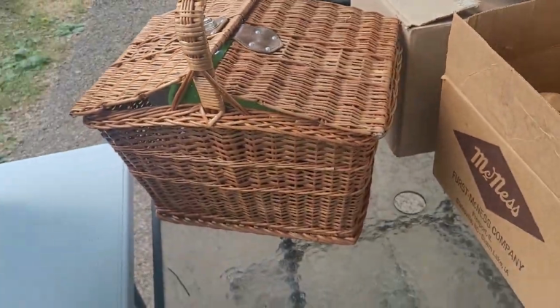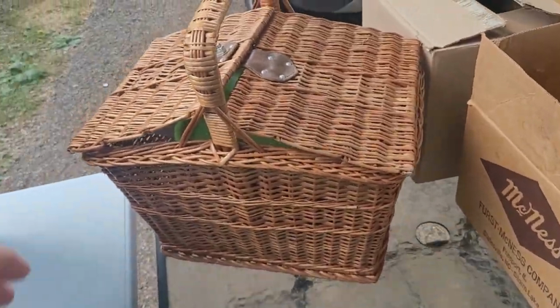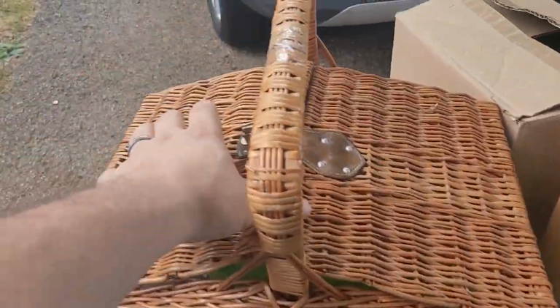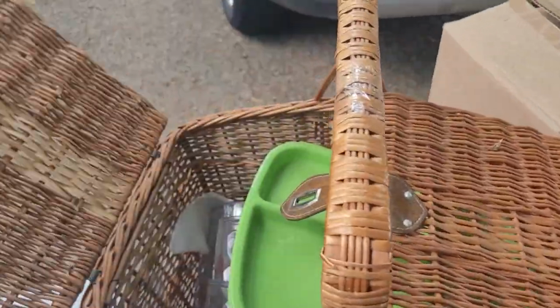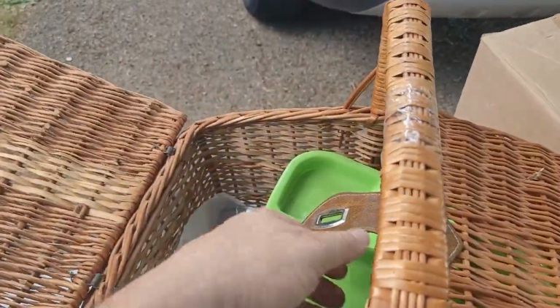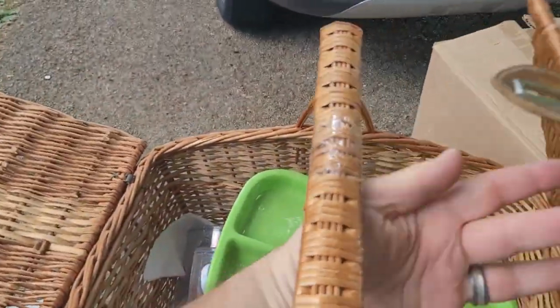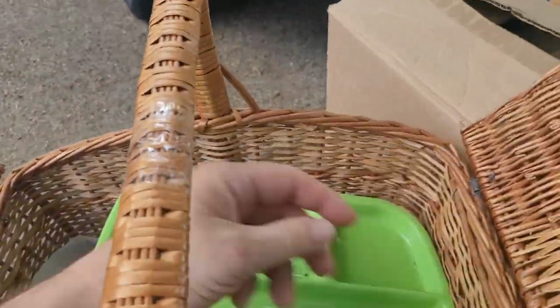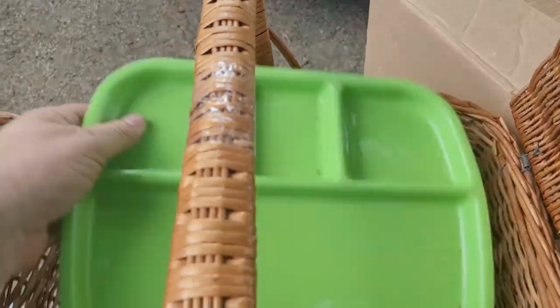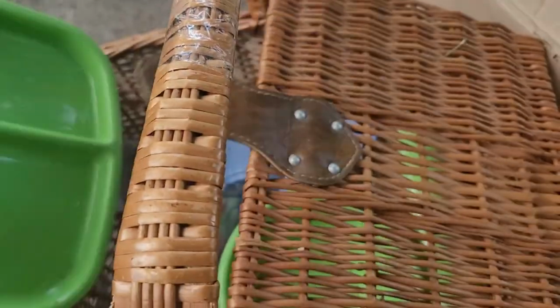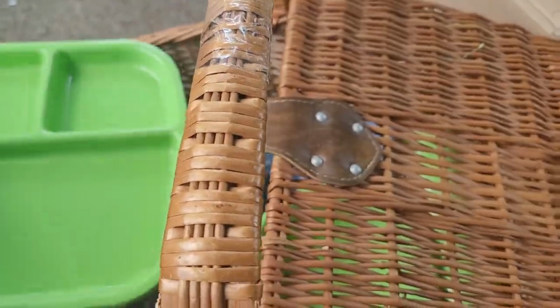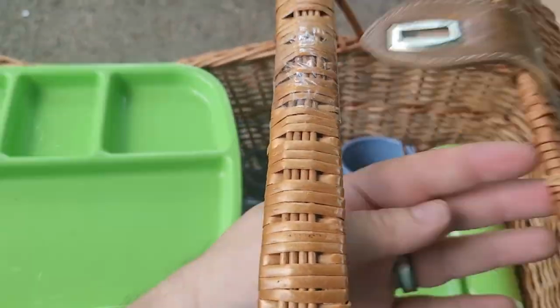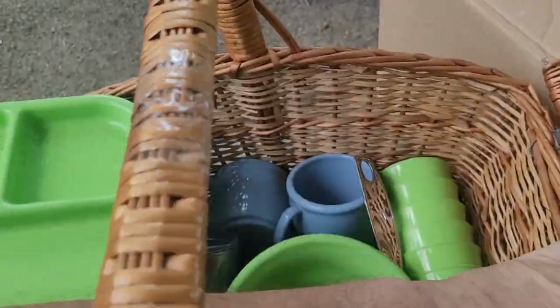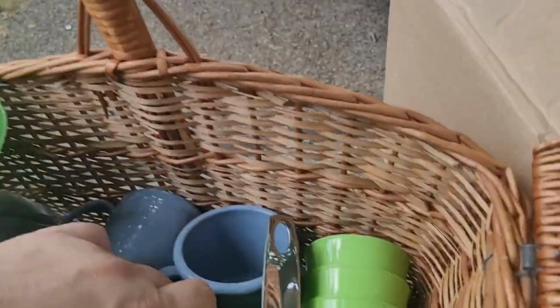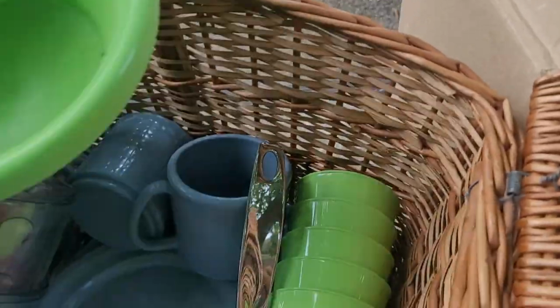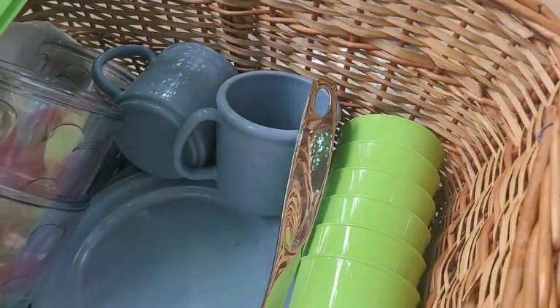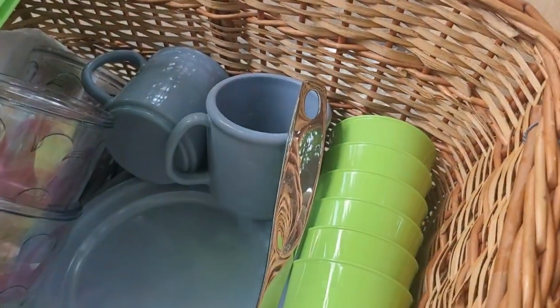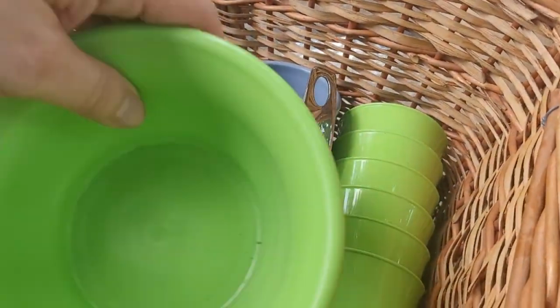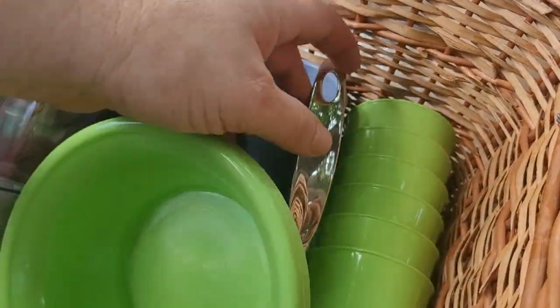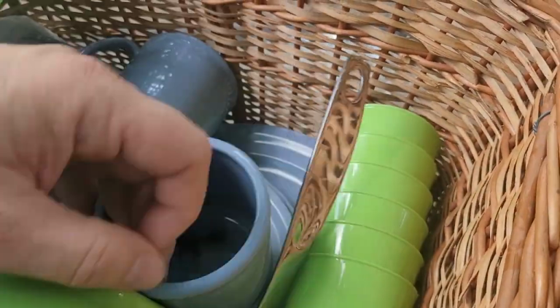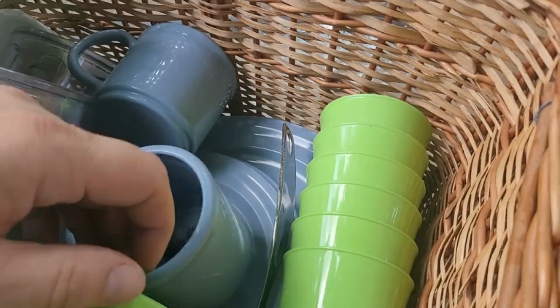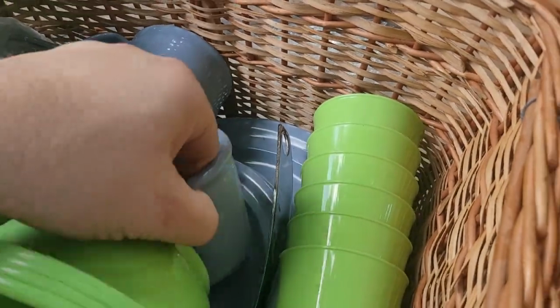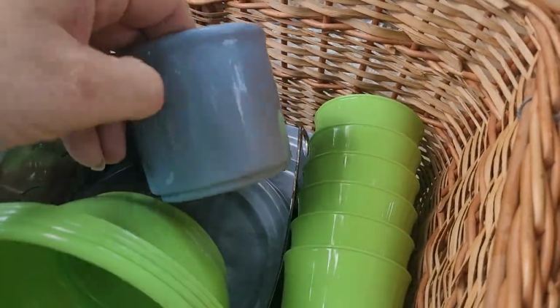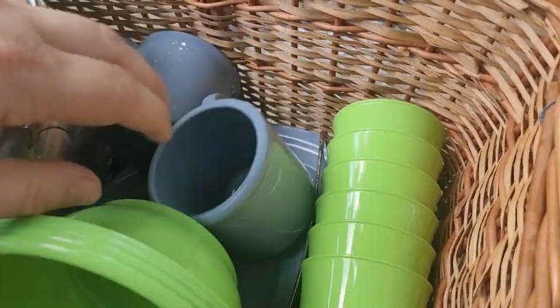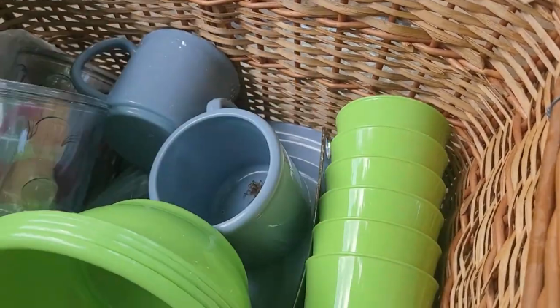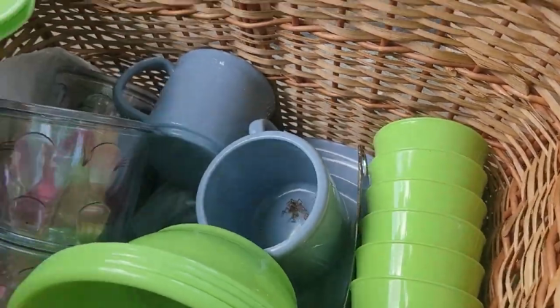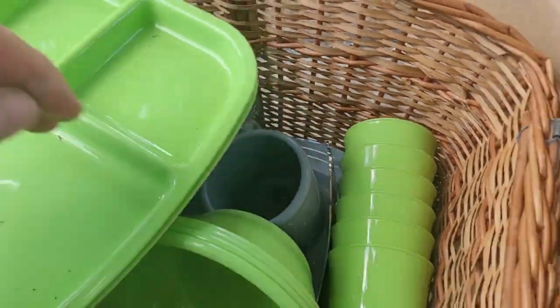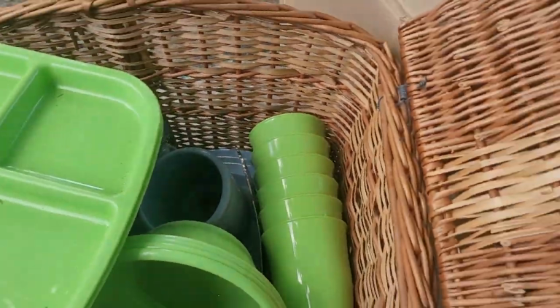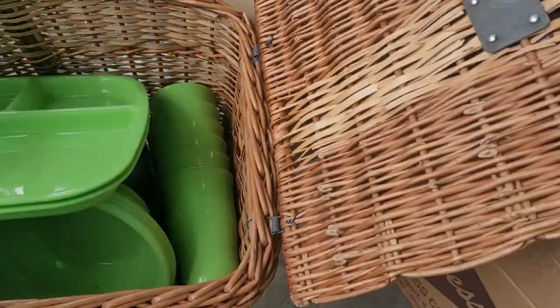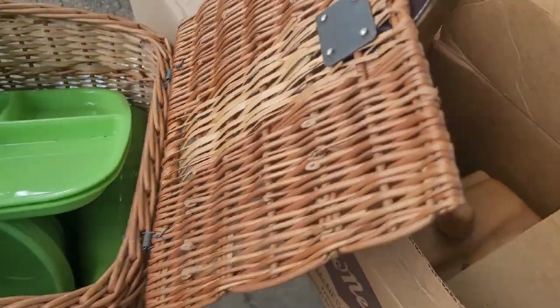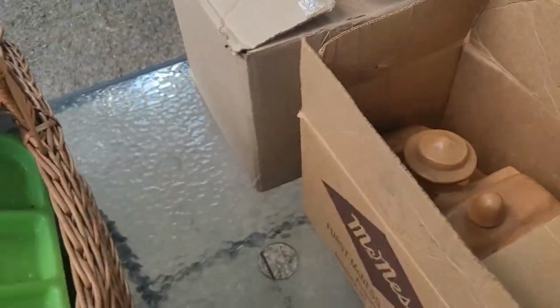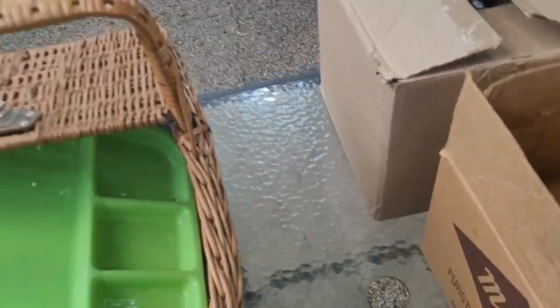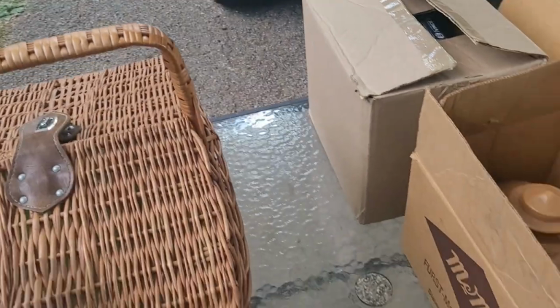We got a beautiful vintage picnic basket with all the picnic supplies in it, including silverware. Awesome — and it's all plastic too, so that's pretty cool. That'll definitely do well.